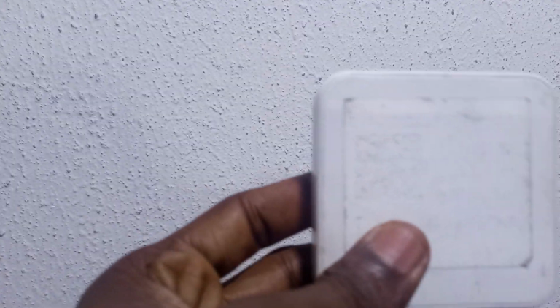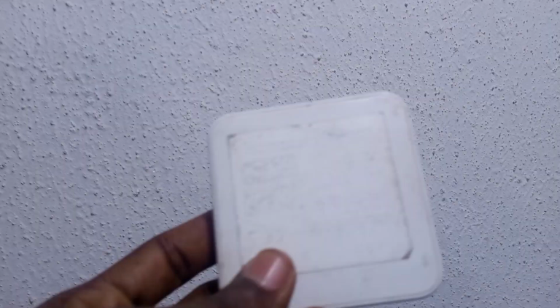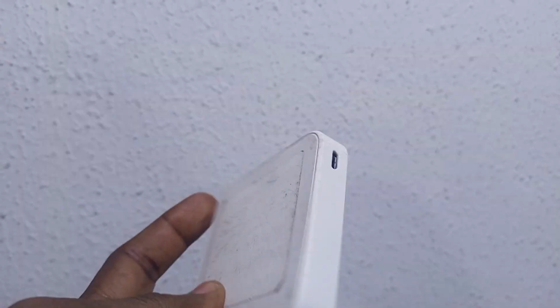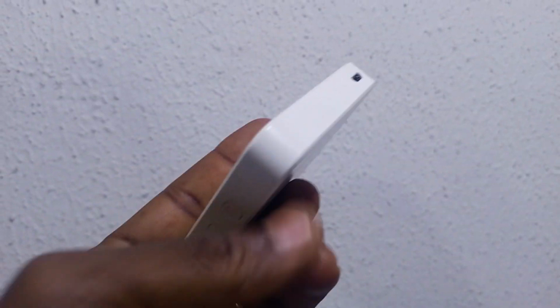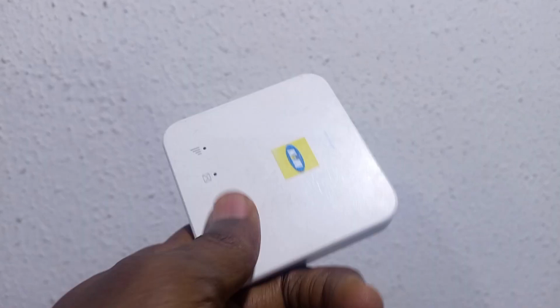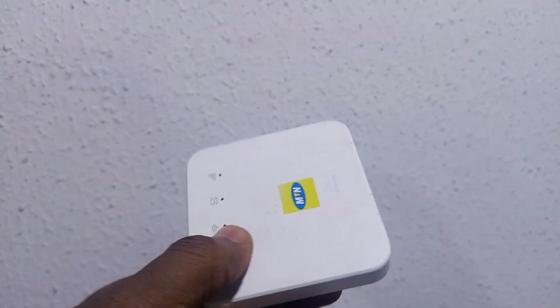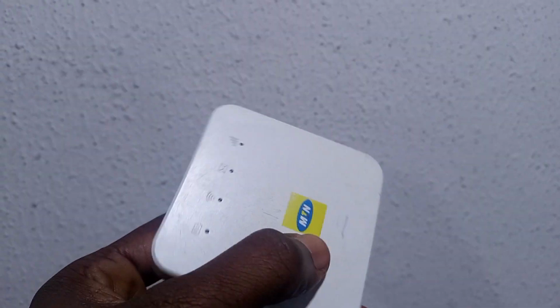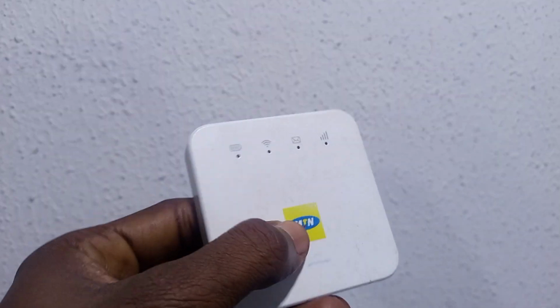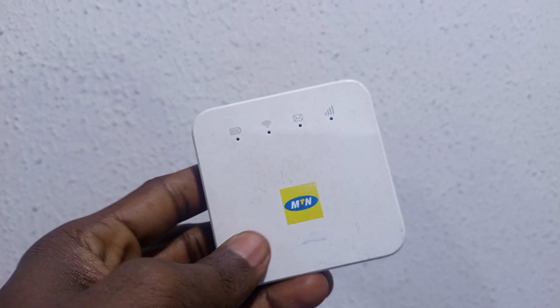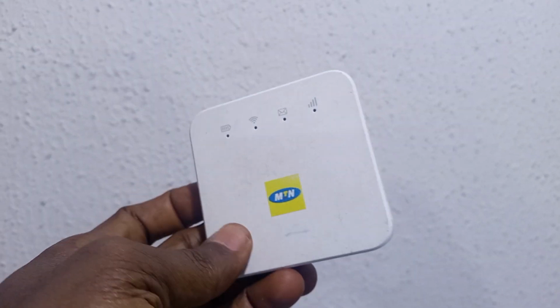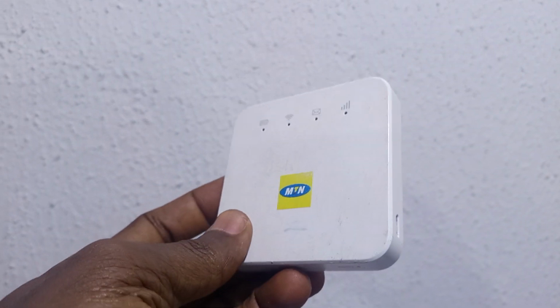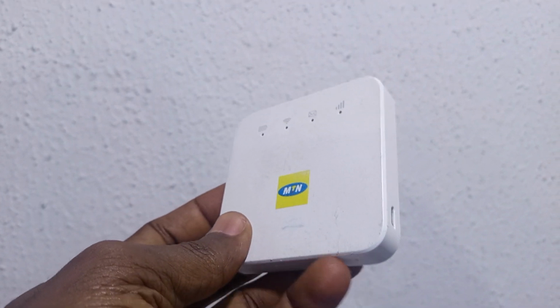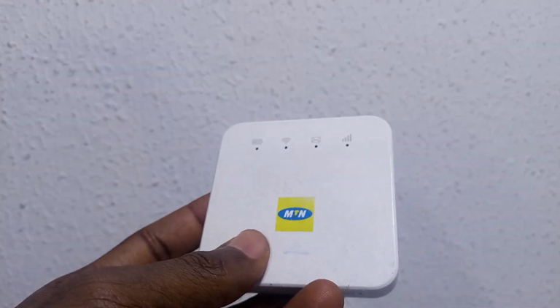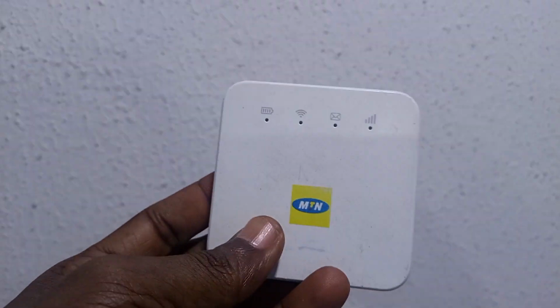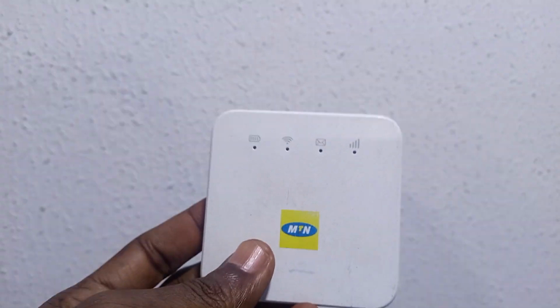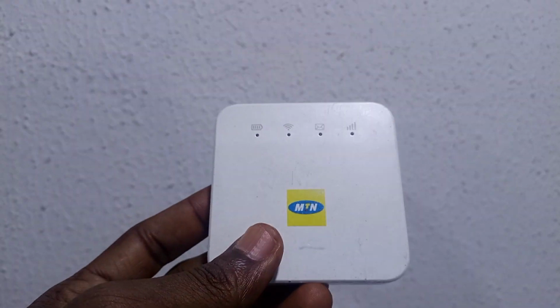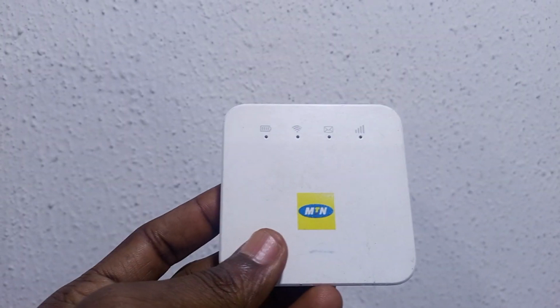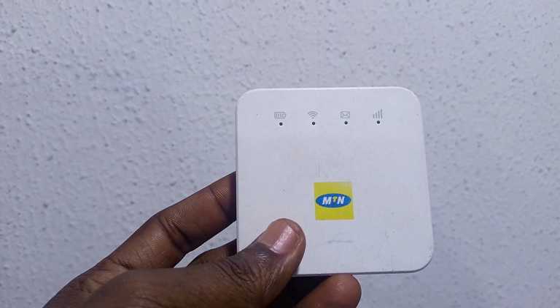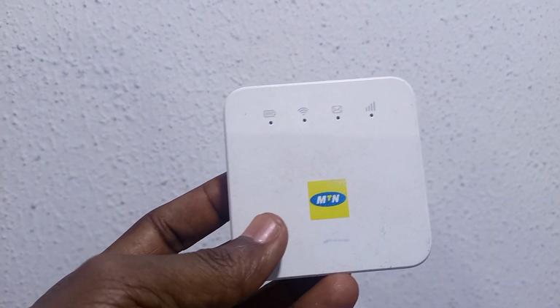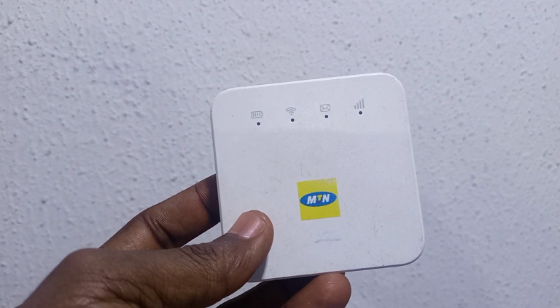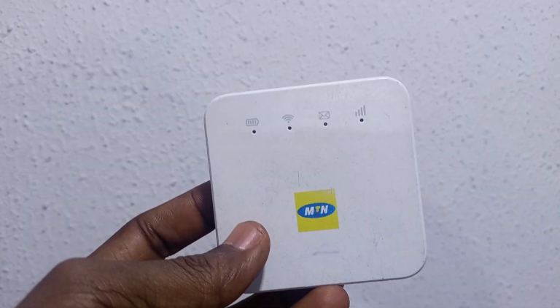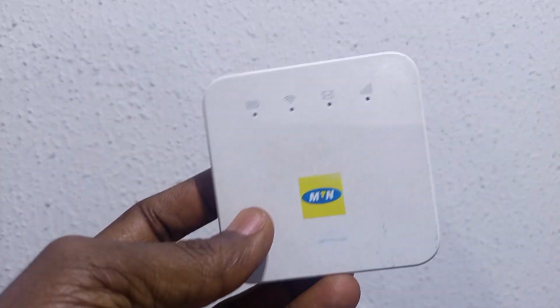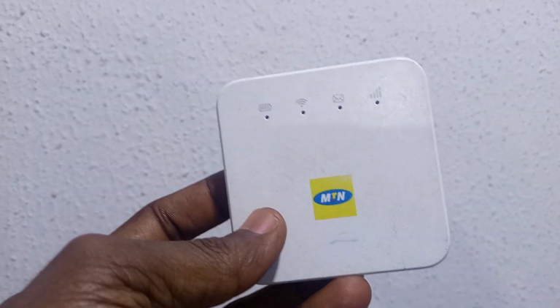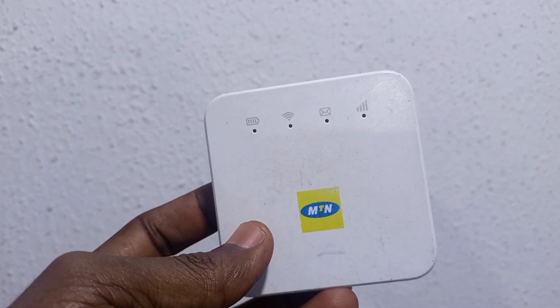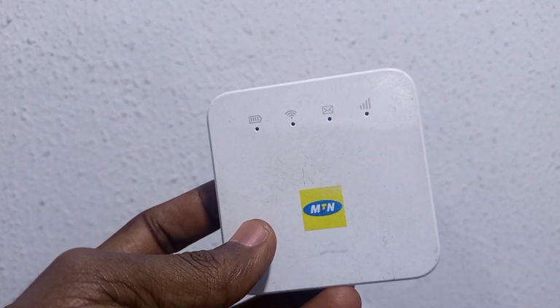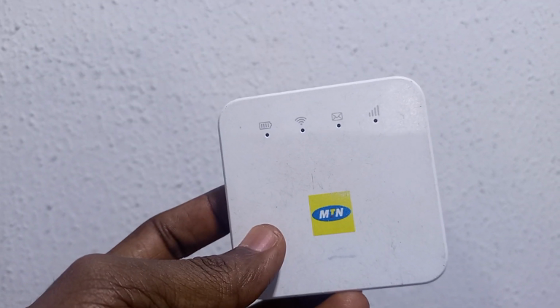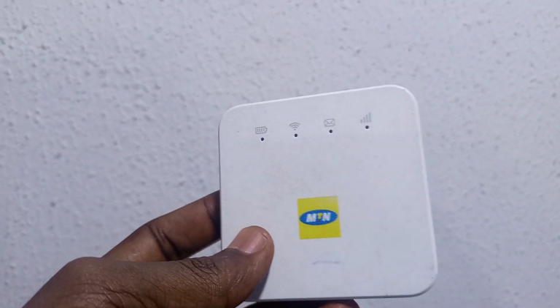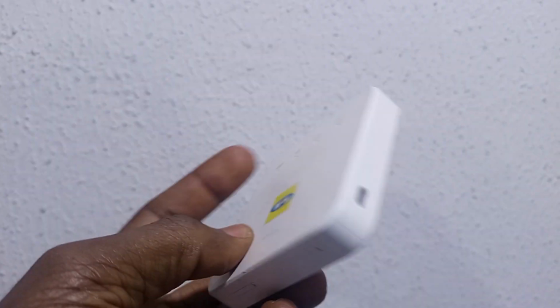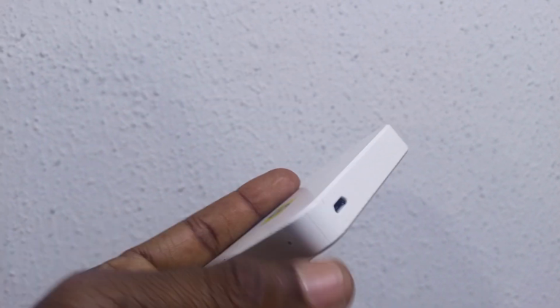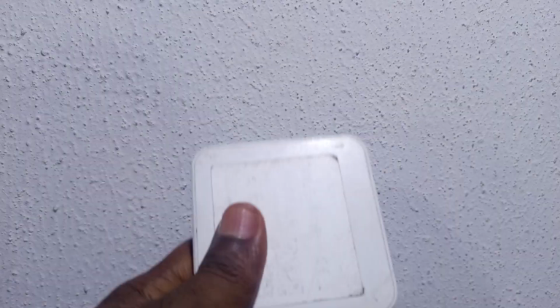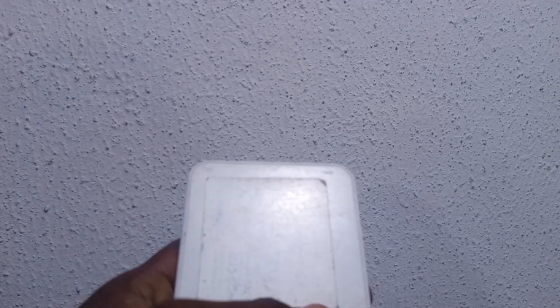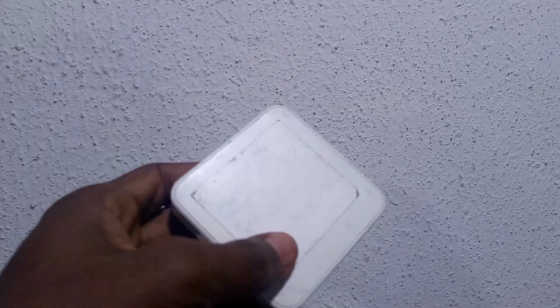Welcome to this training. In this channel I want to show you what to do whenever you get this — it's an MTM MiFi model M927U.